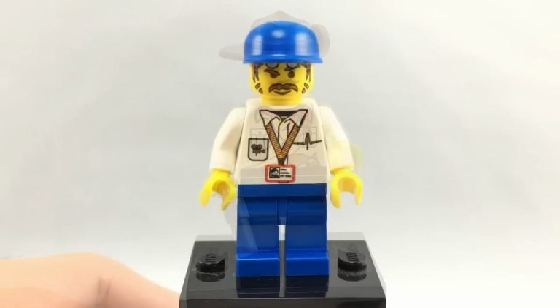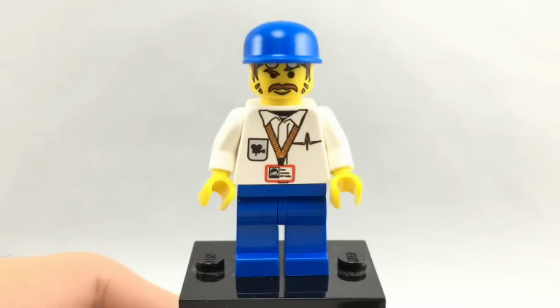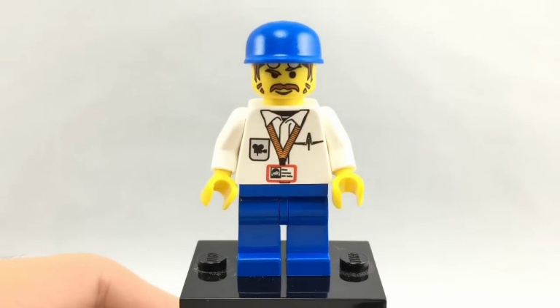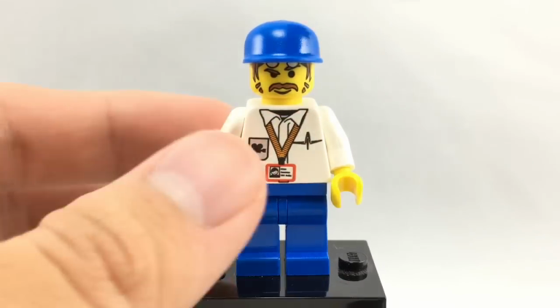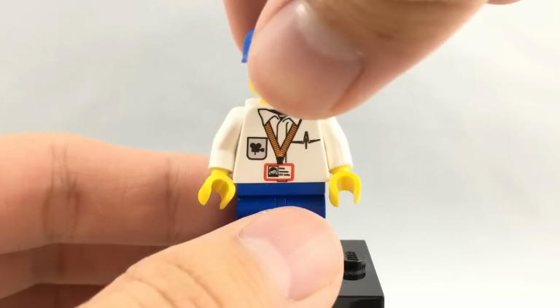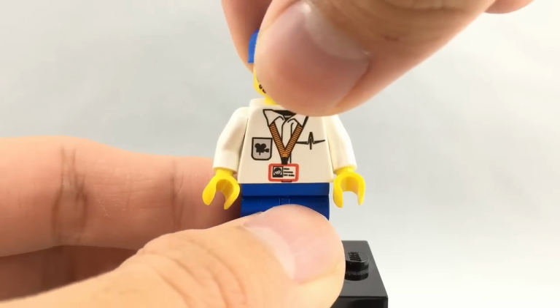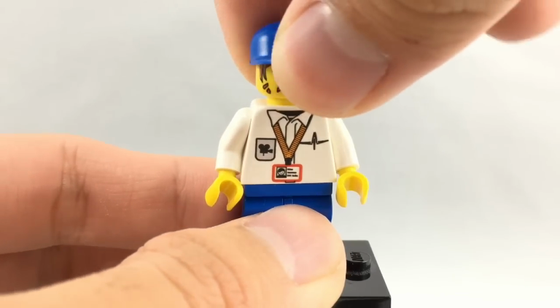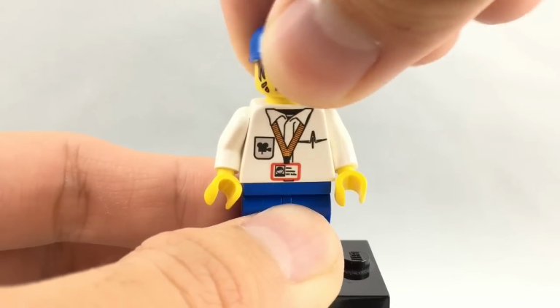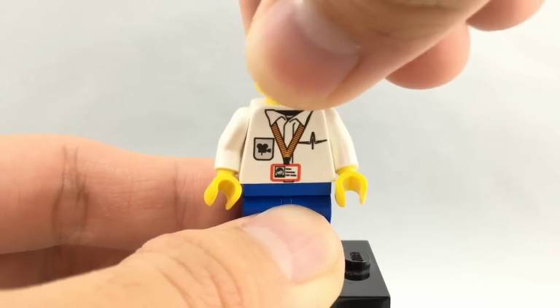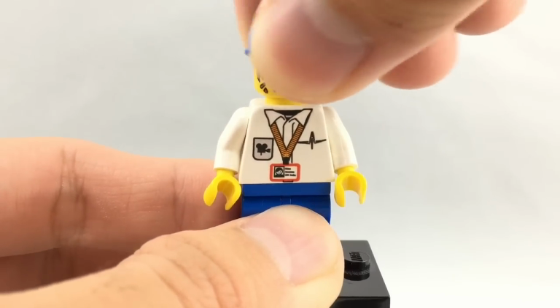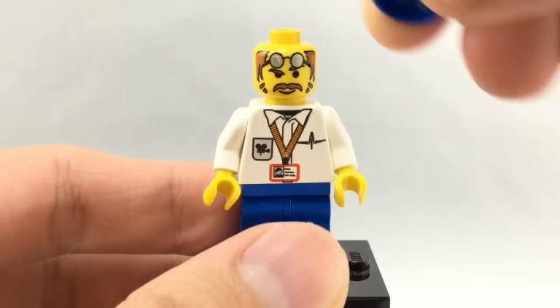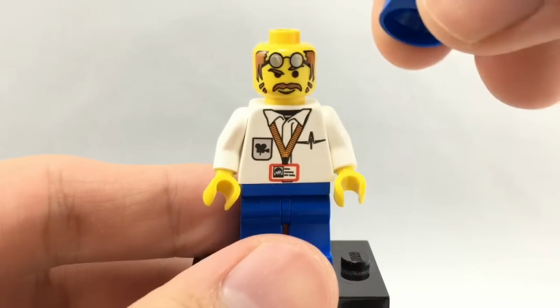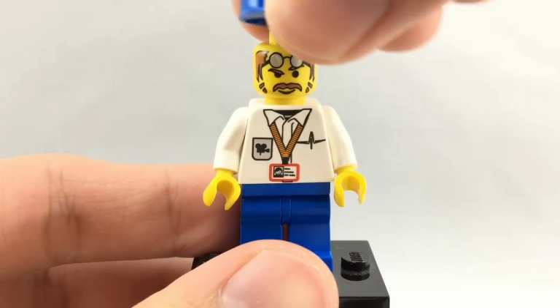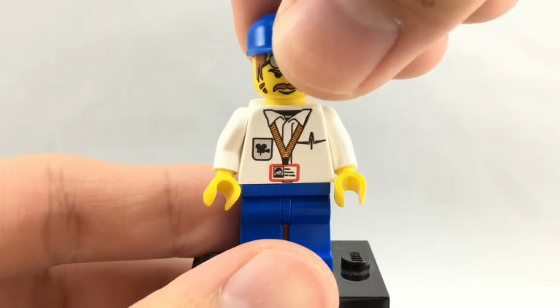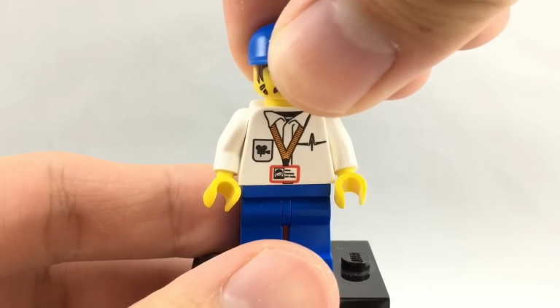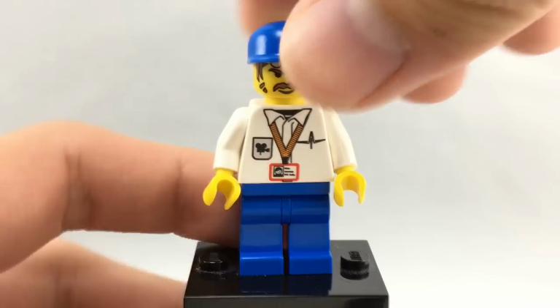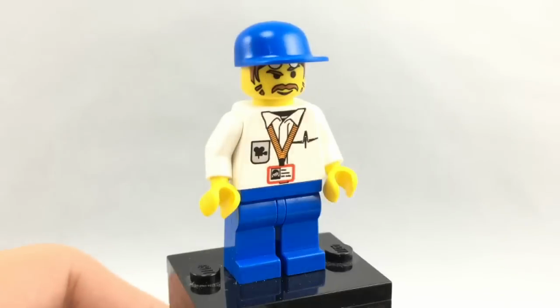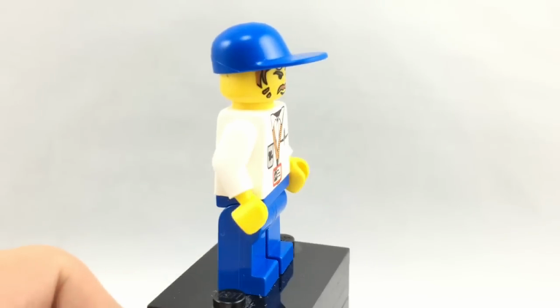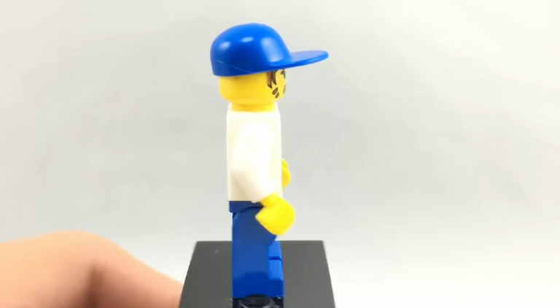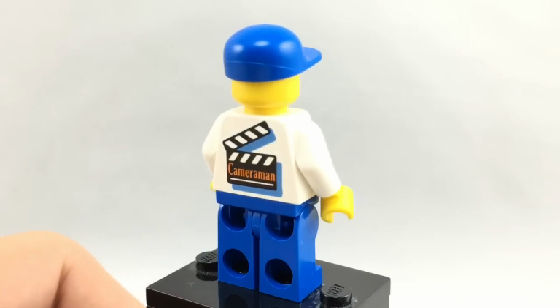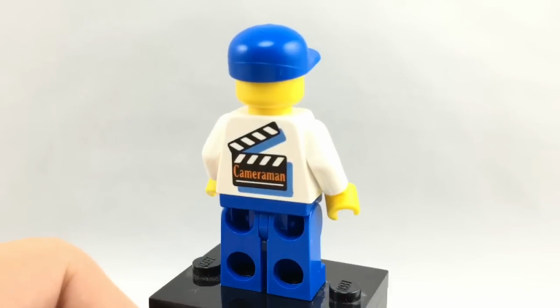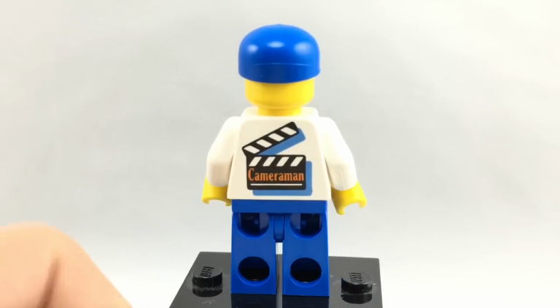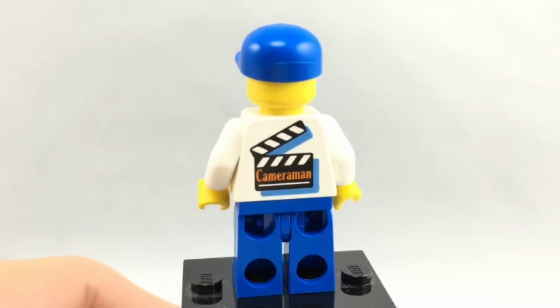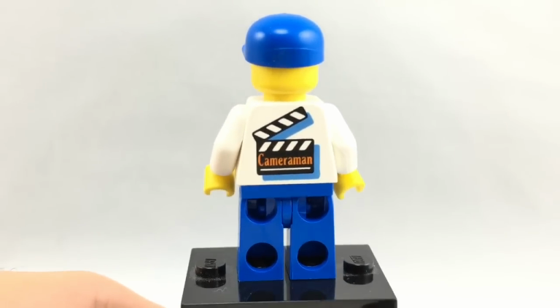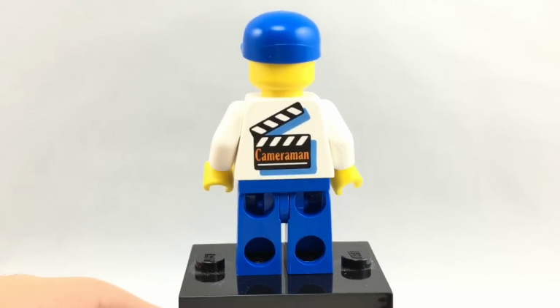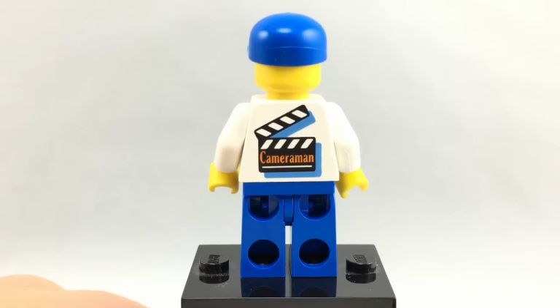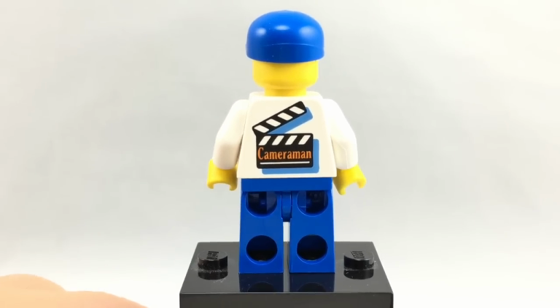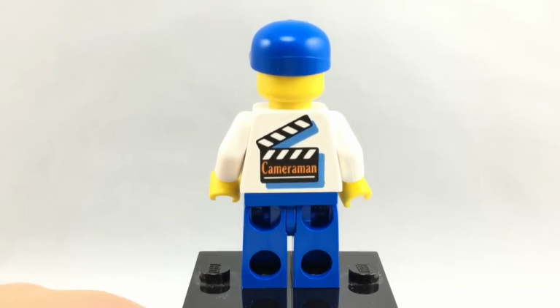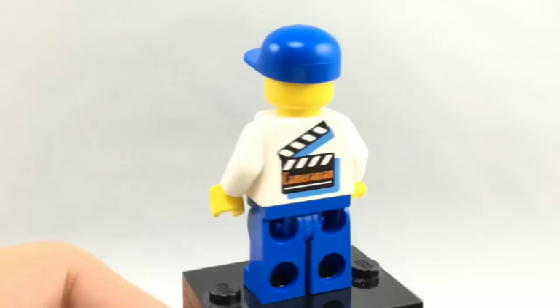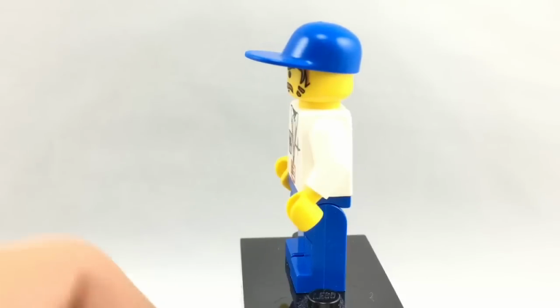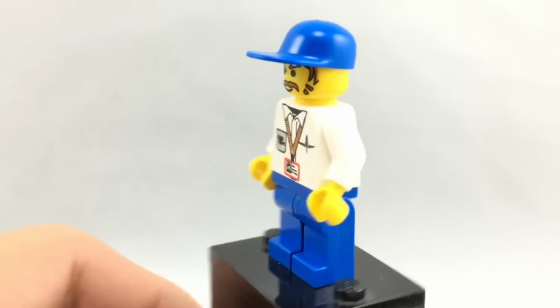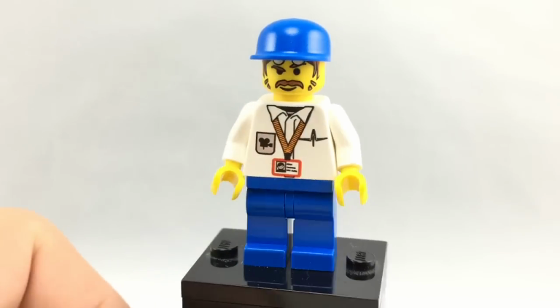Then we got this cameraman, and he has a blue little cap and facial printing — that's also very nostalgic to me. You've got this little cameraman printing on the back, which looks great. Very nice looking minifigure.